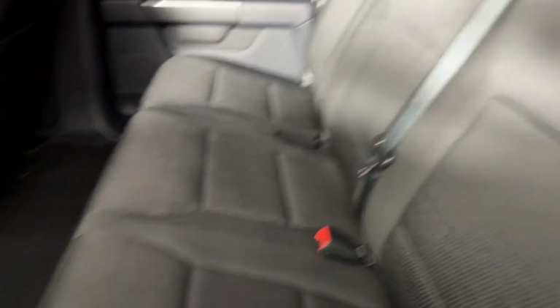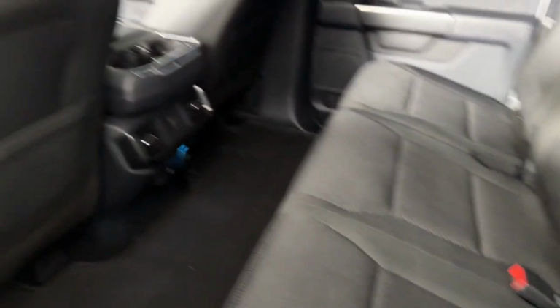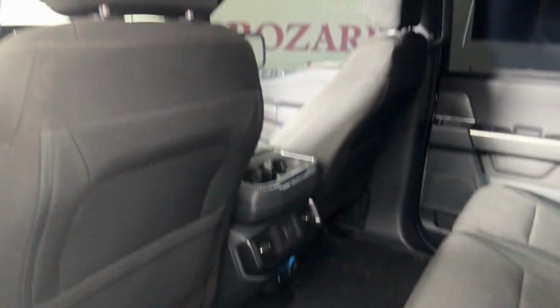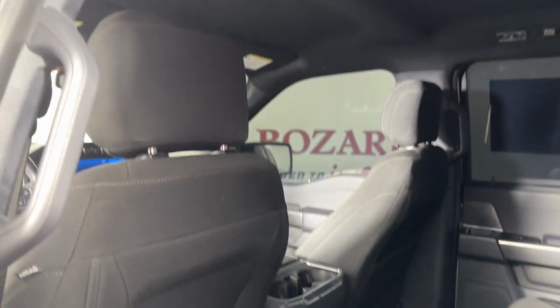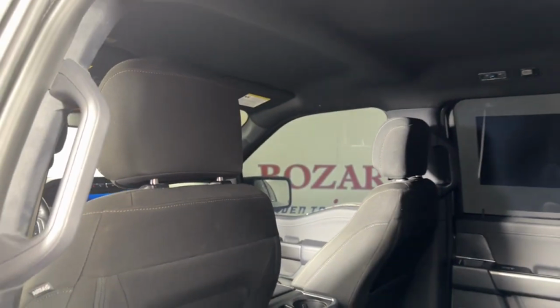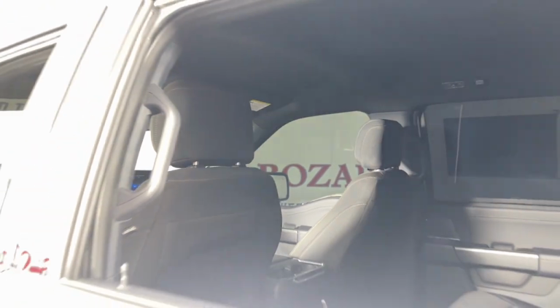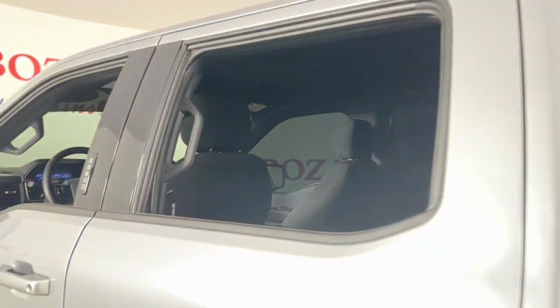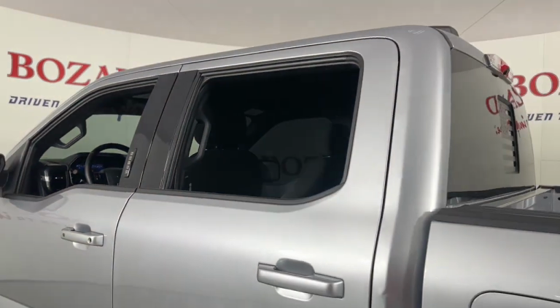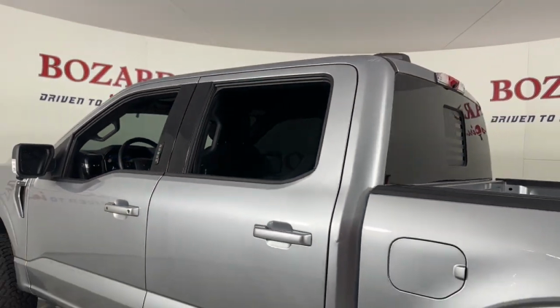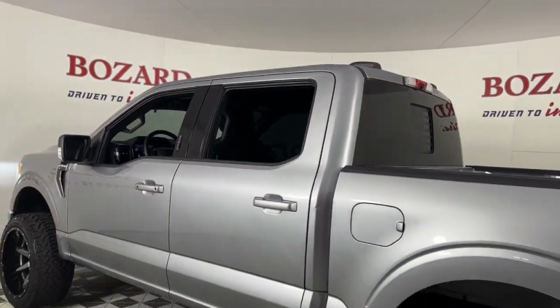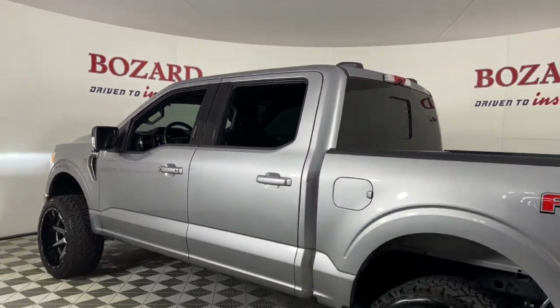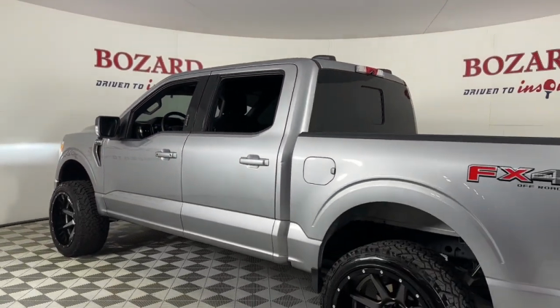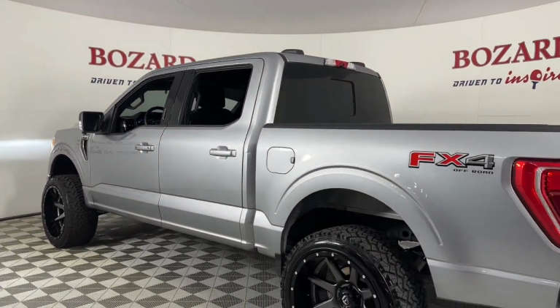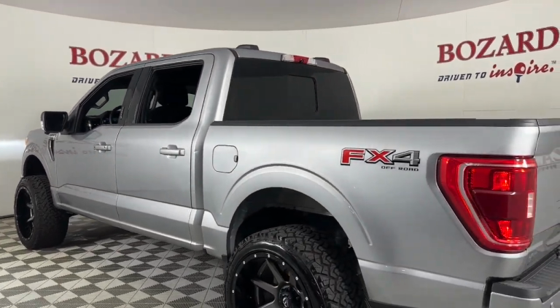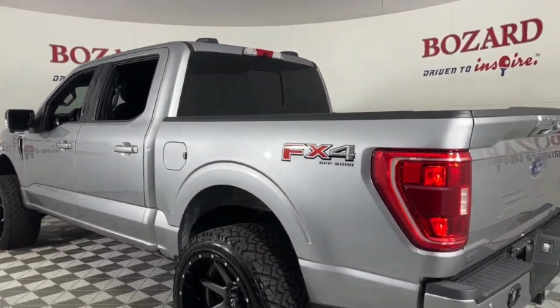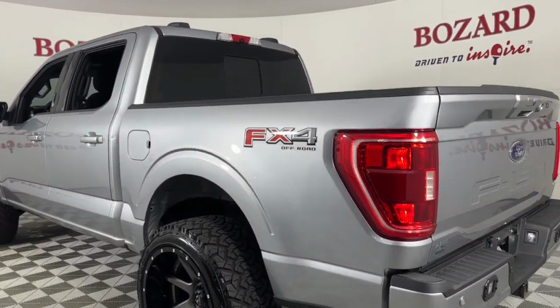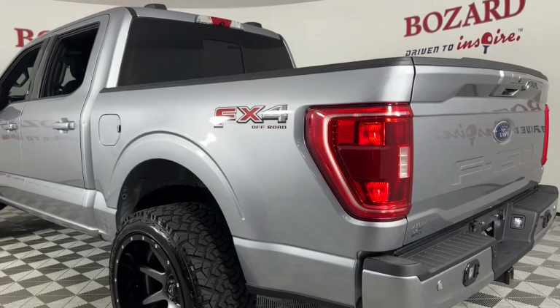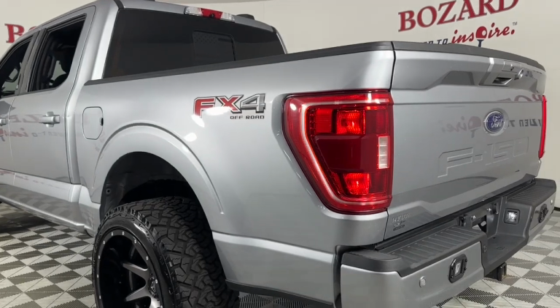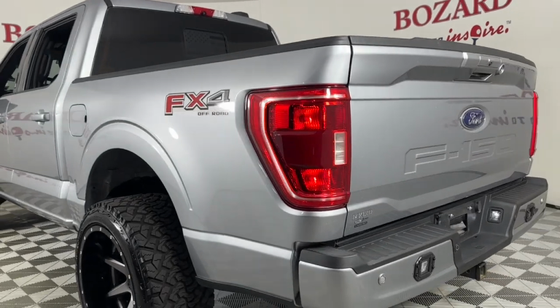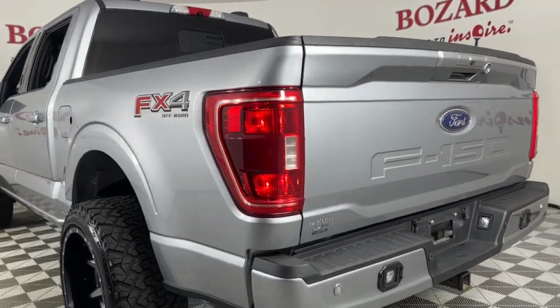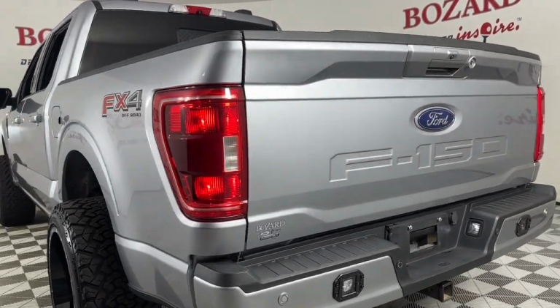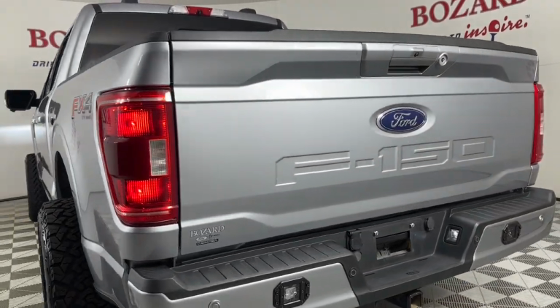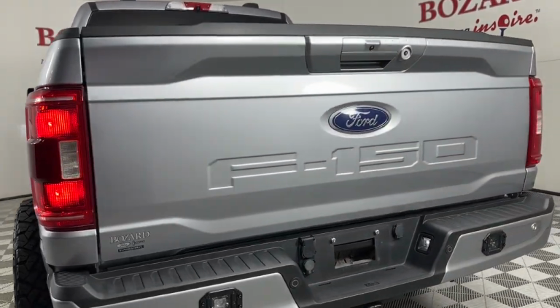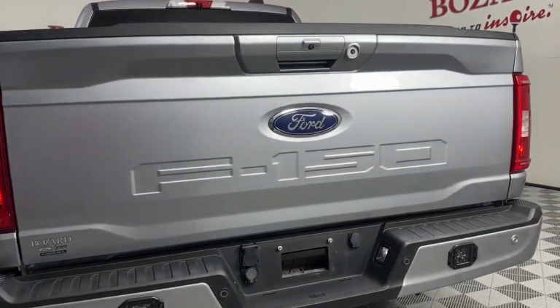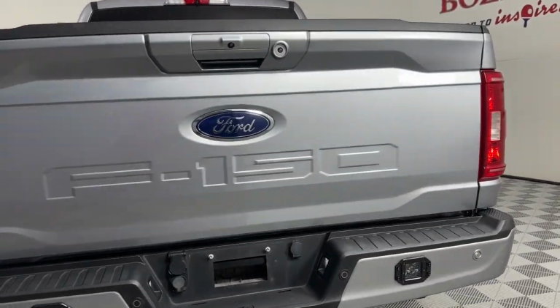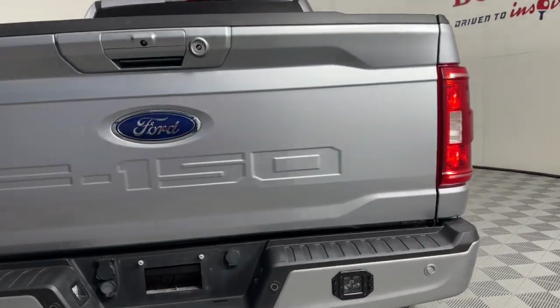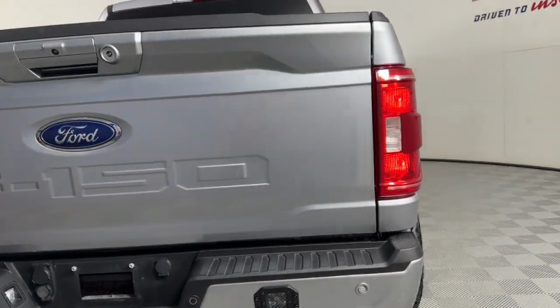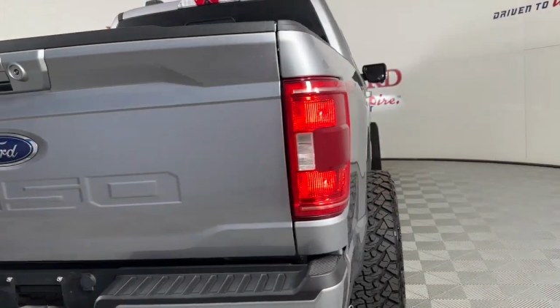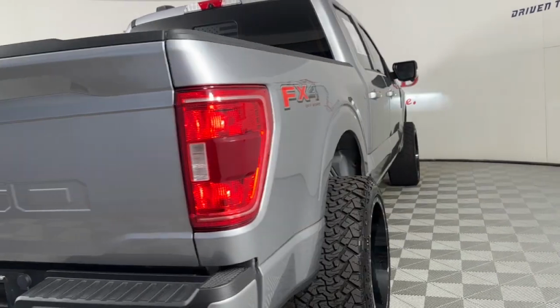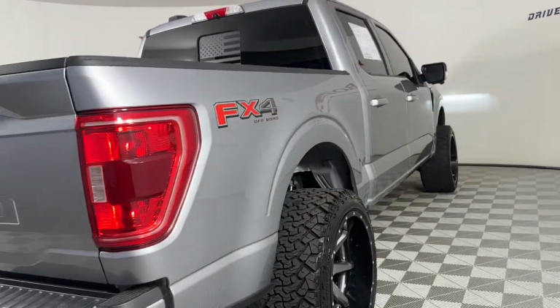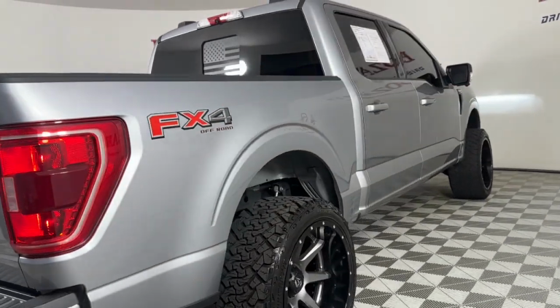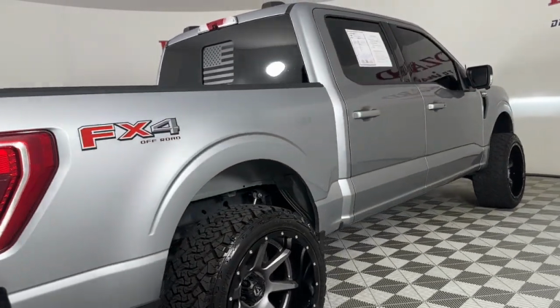Keyless entry, alarm, steering wheel audio controls, electronic stability control, intermittent wipers, traction control, tow hitch, passenger vanity mirror, tire pressure monitoring system, trip computer.